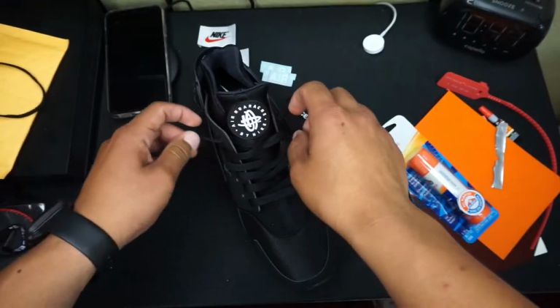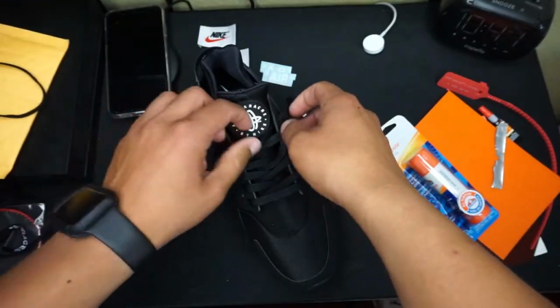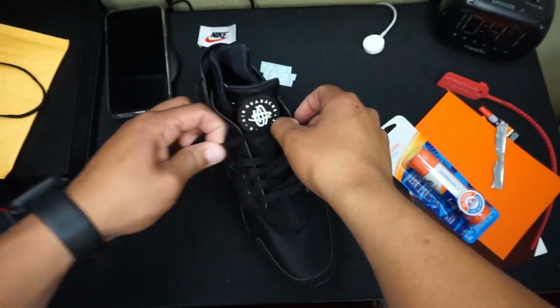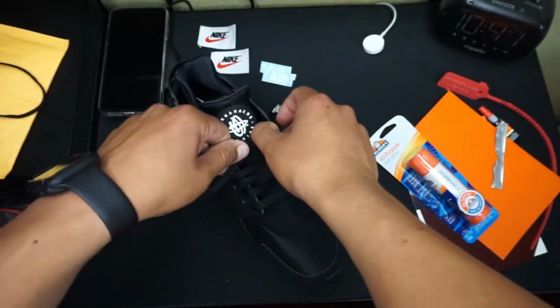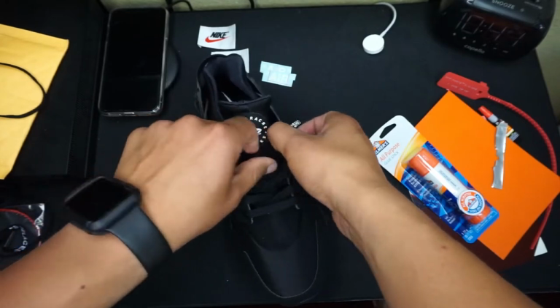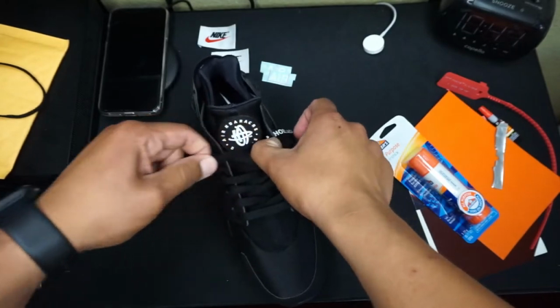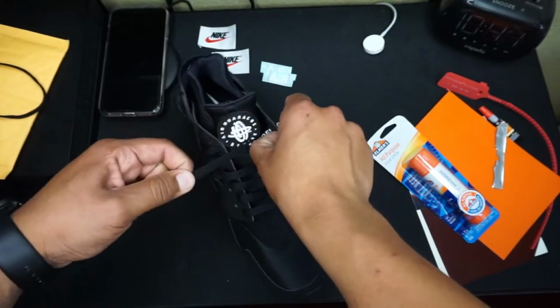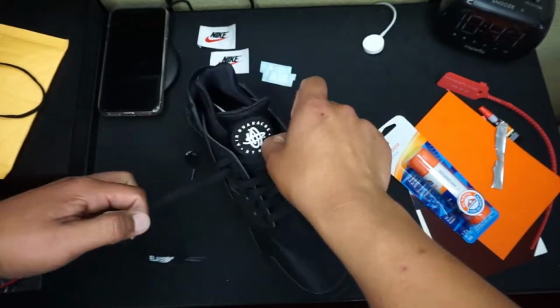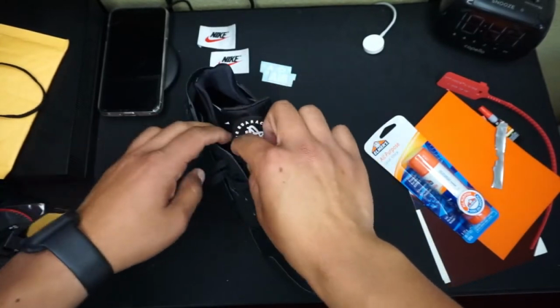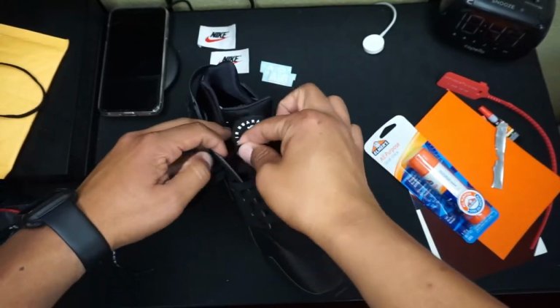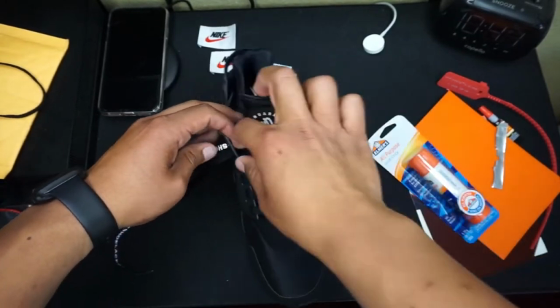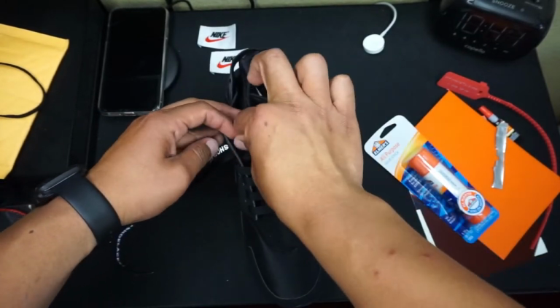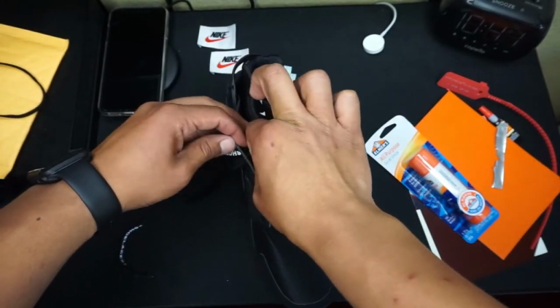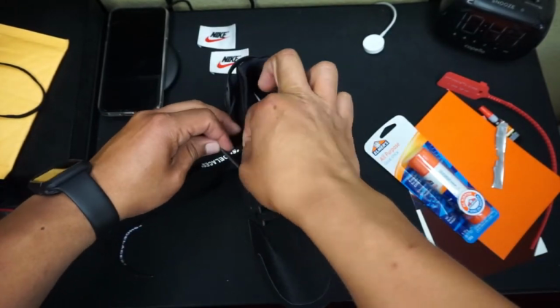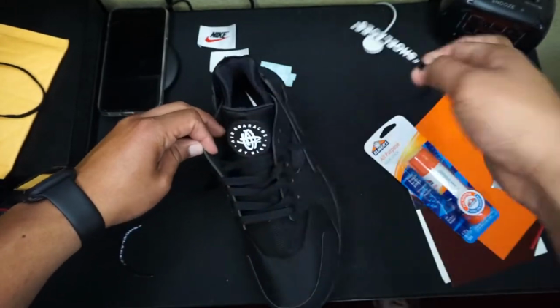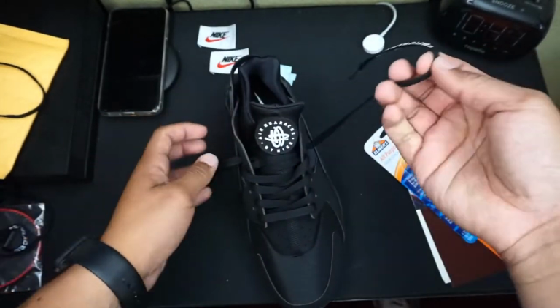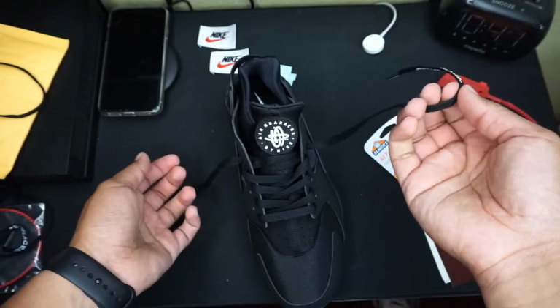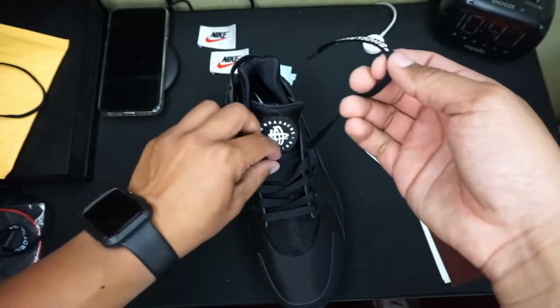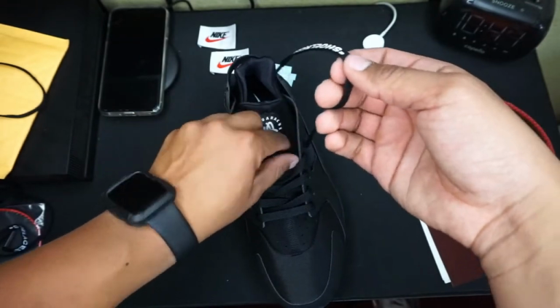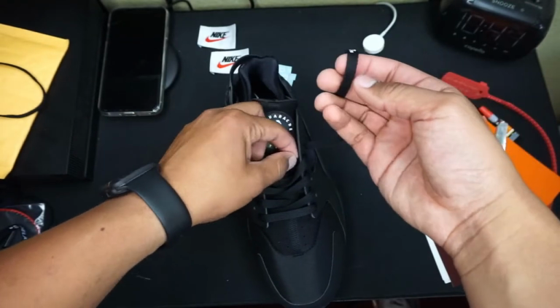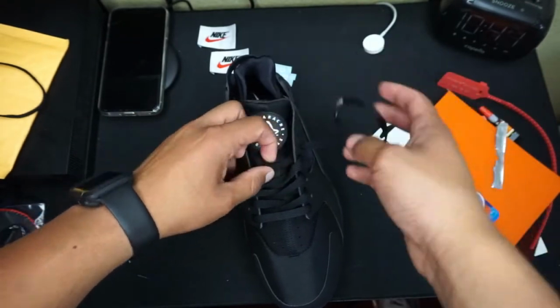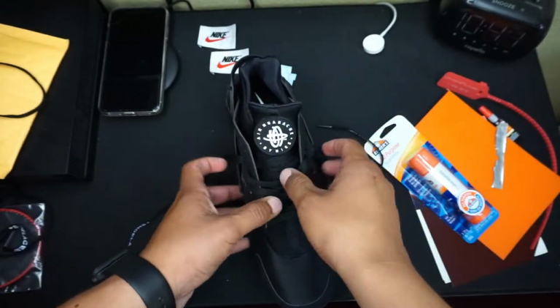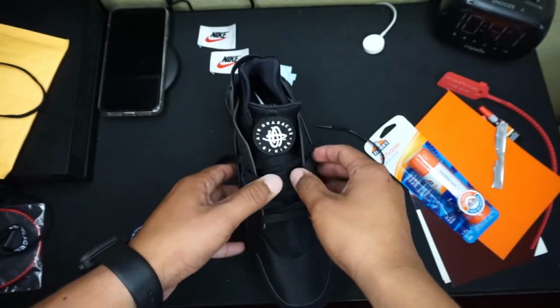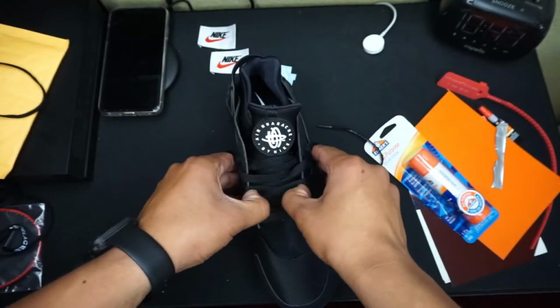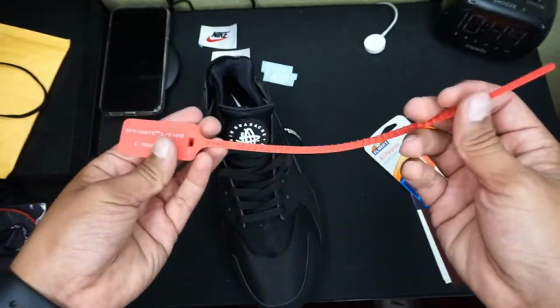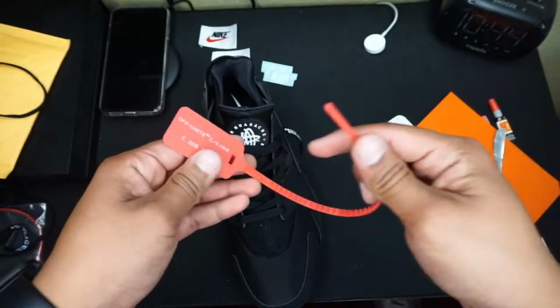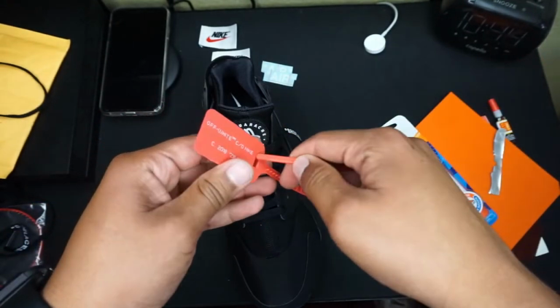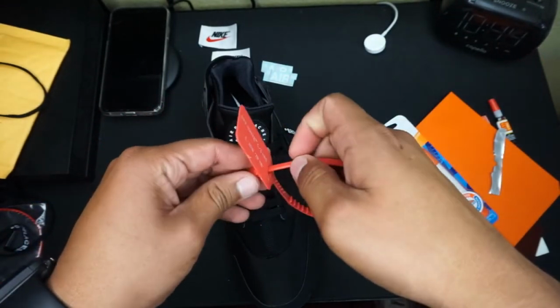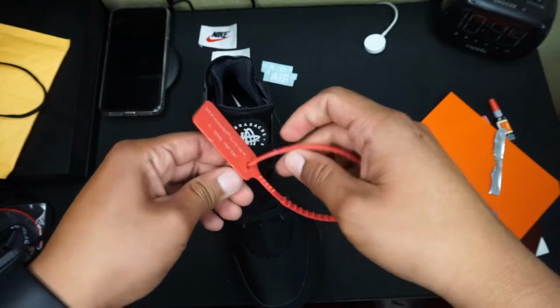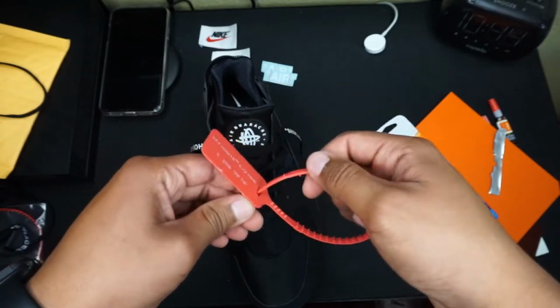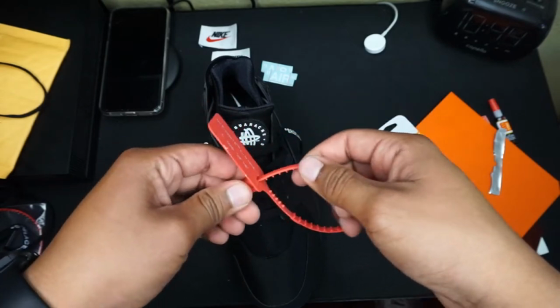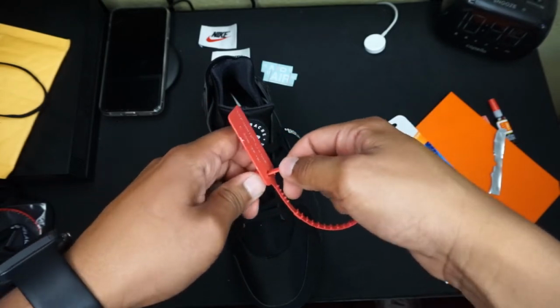So right here guys, I am having a little bit of trouble. Like I said, this is the first time I've ever tried lacing them up, so I'm just trying to find a way that won't look ugly. The next part I think might be super easy — I think it's just the zip tie.